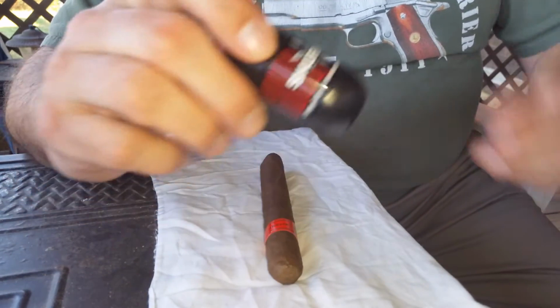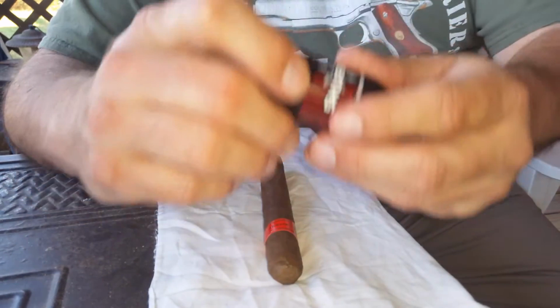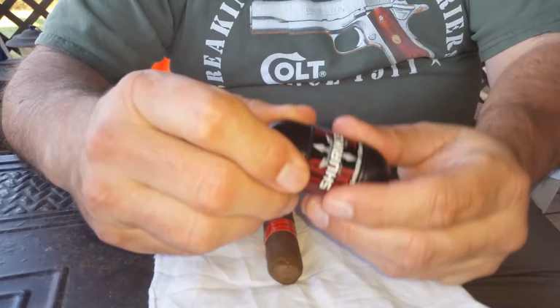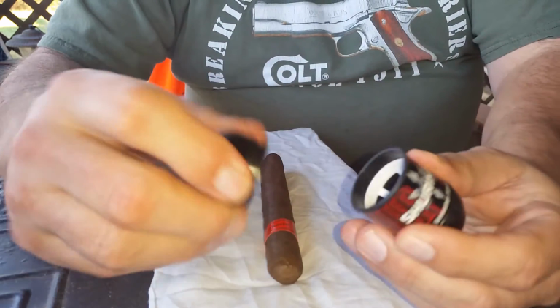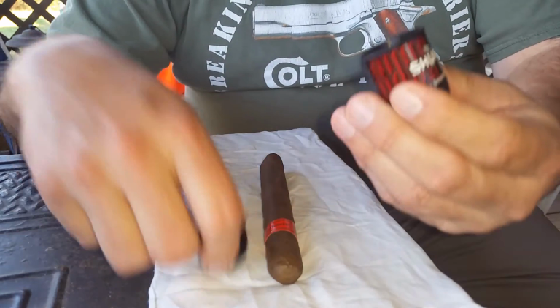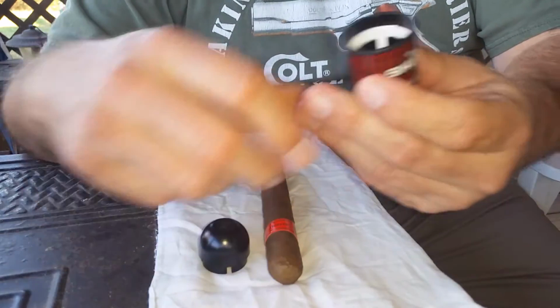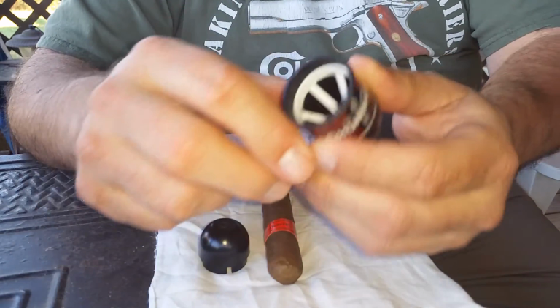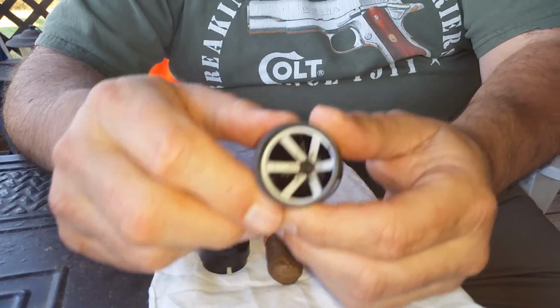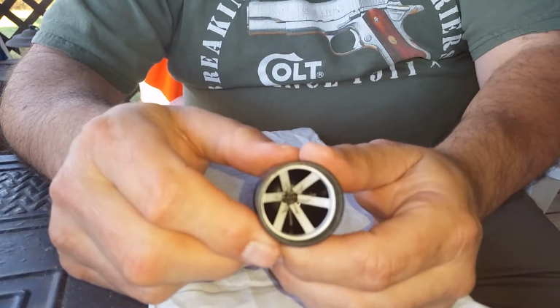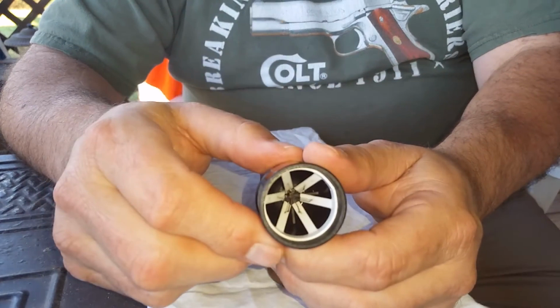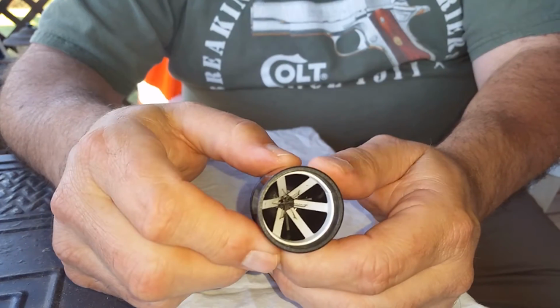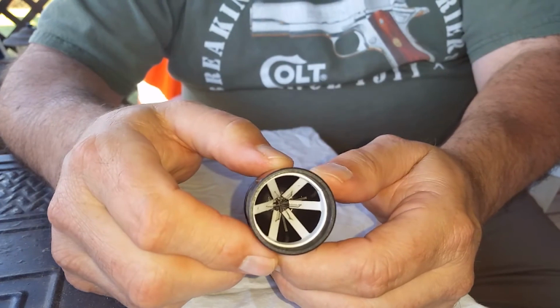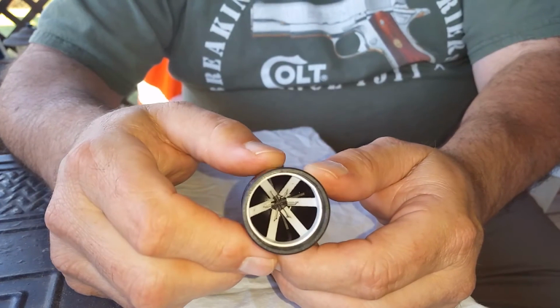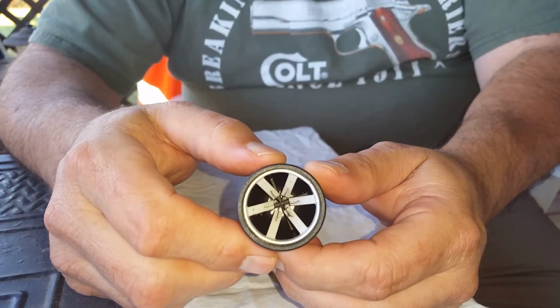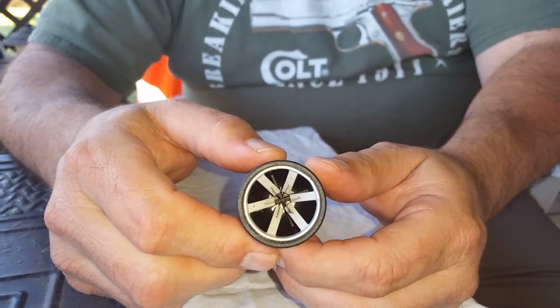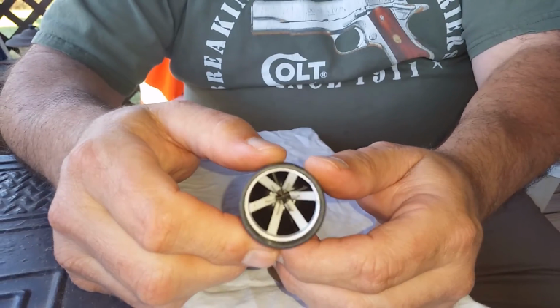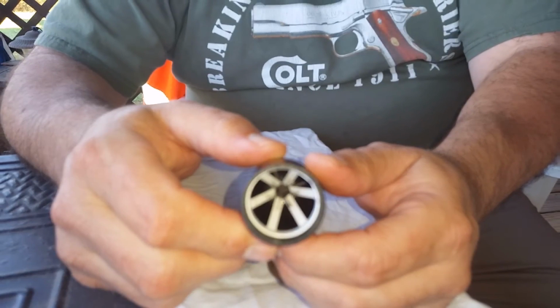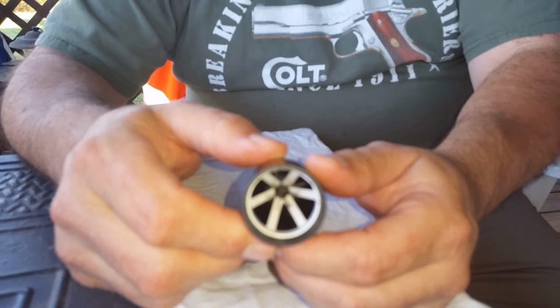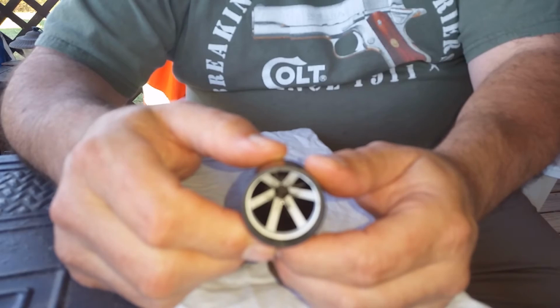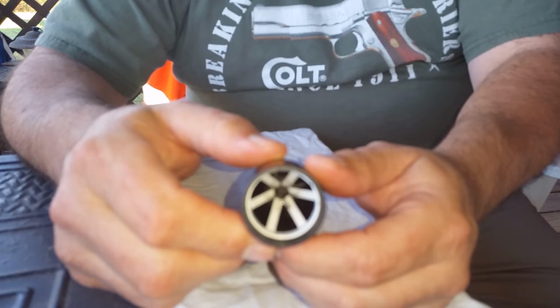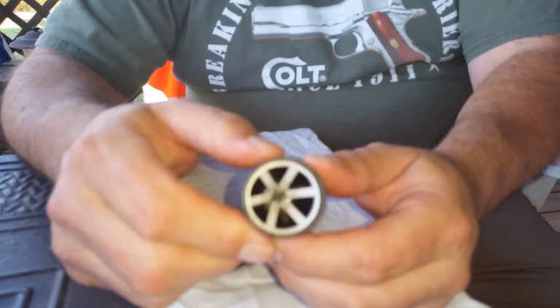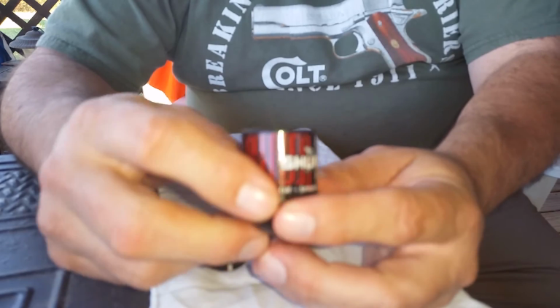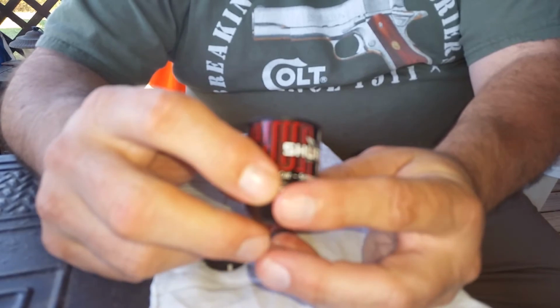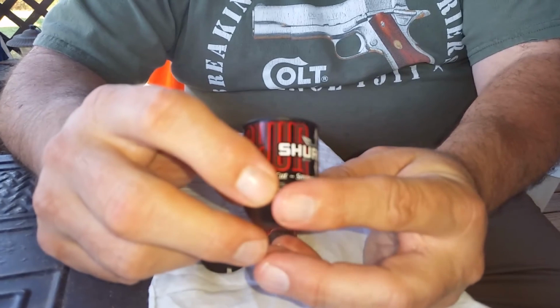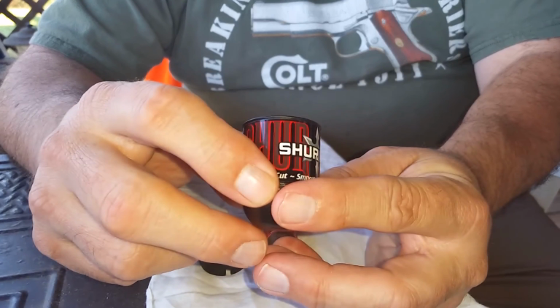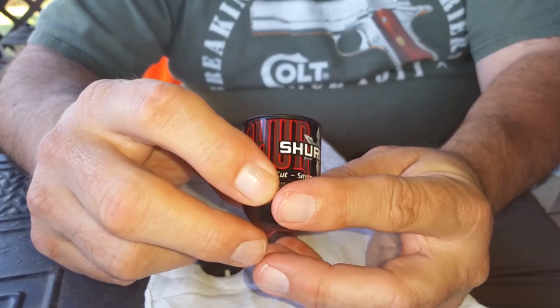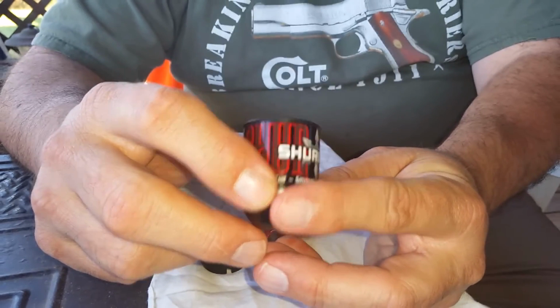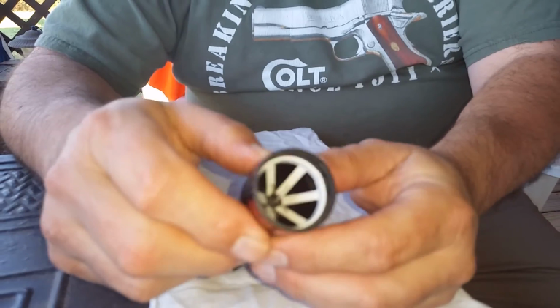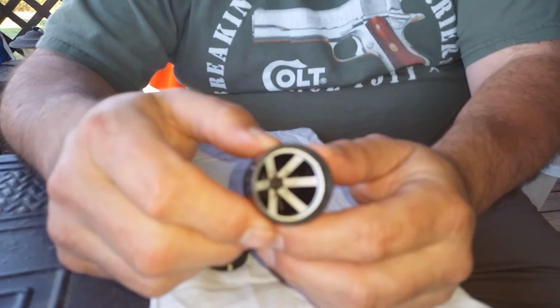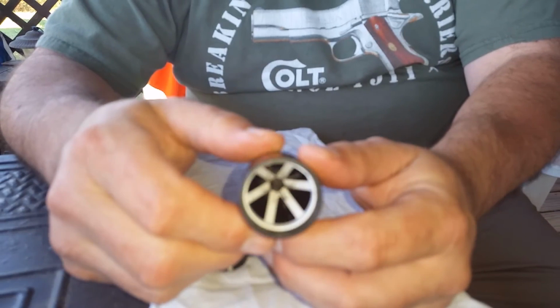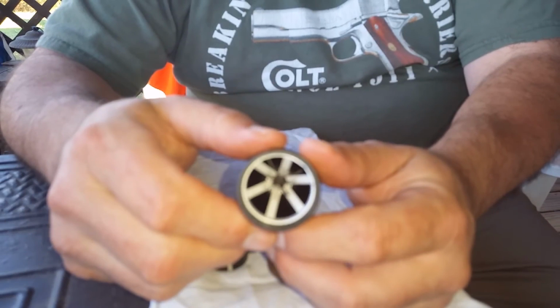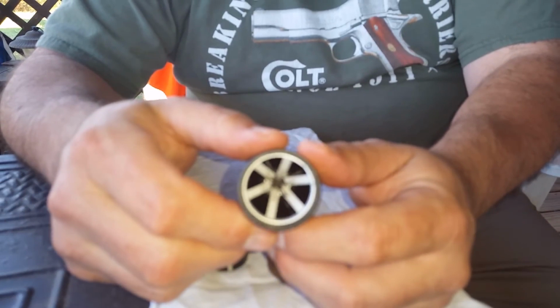This cutter — if you can see in there, and I'm not sure that you can — has got little razor blades in it. I think there's six — two, four, six — yes, six little razor blades in there.